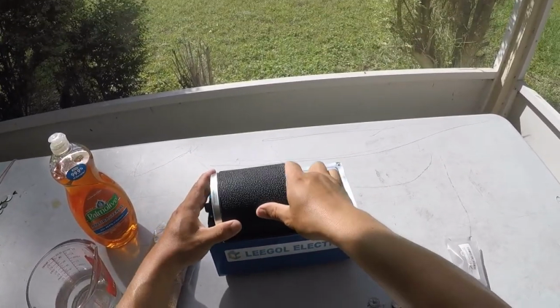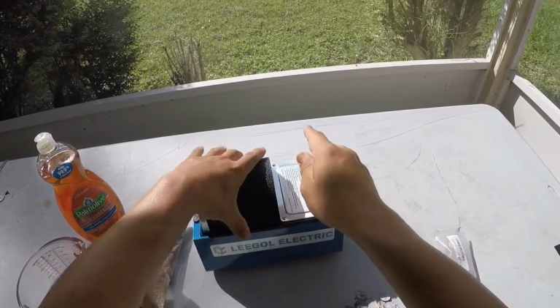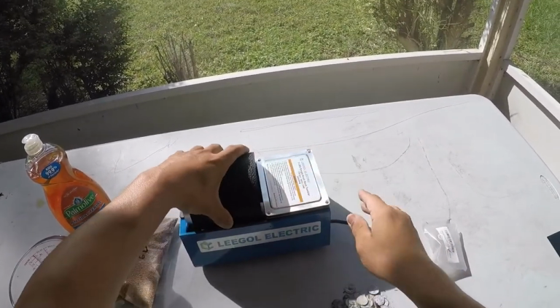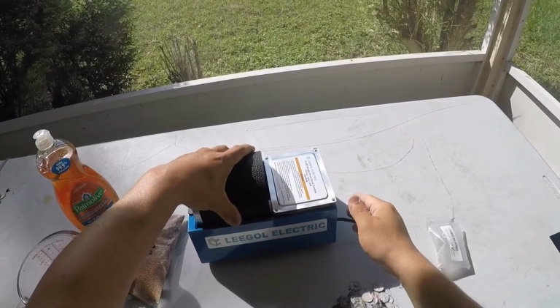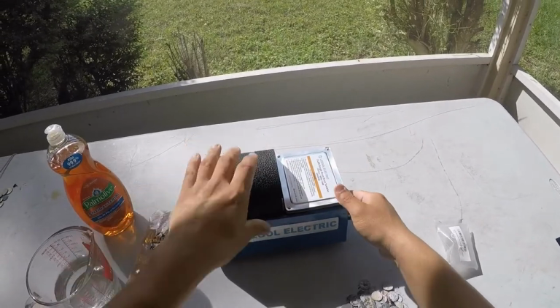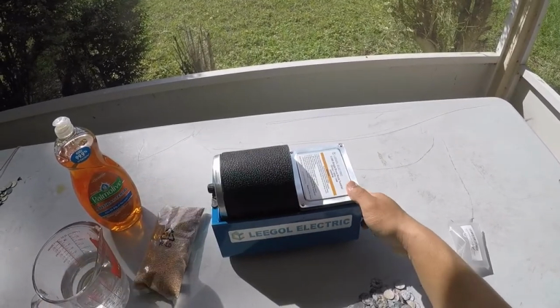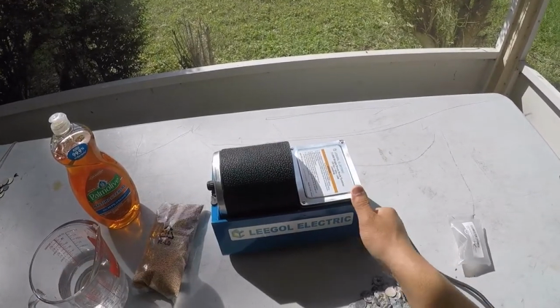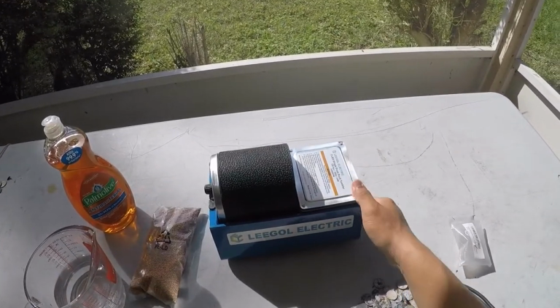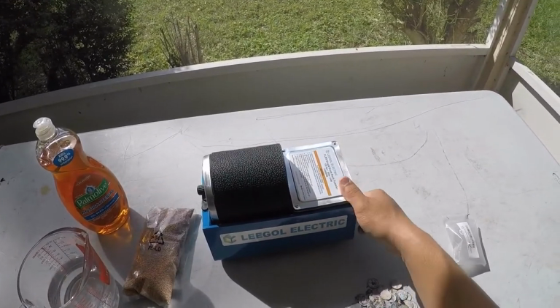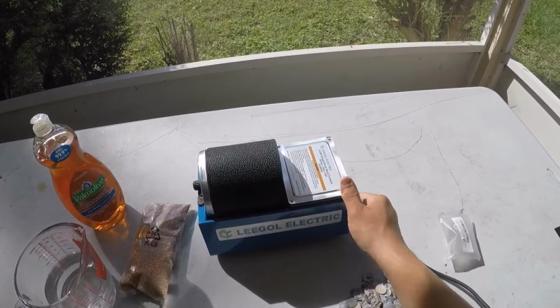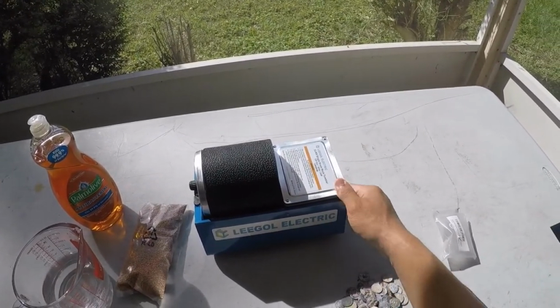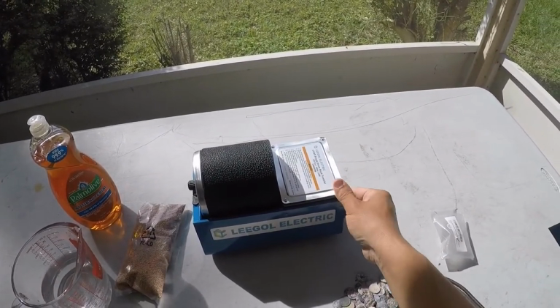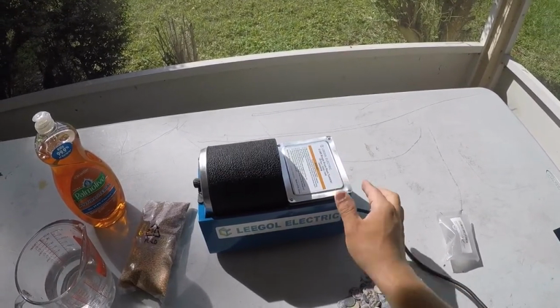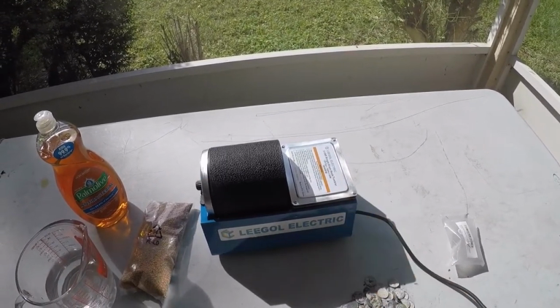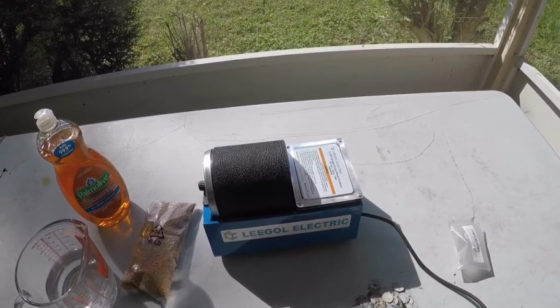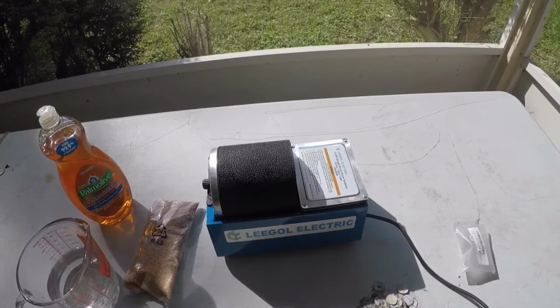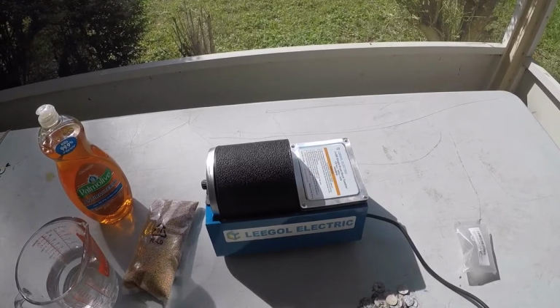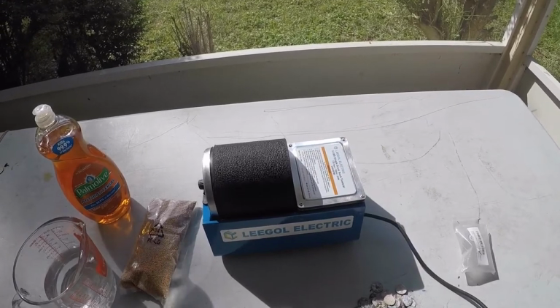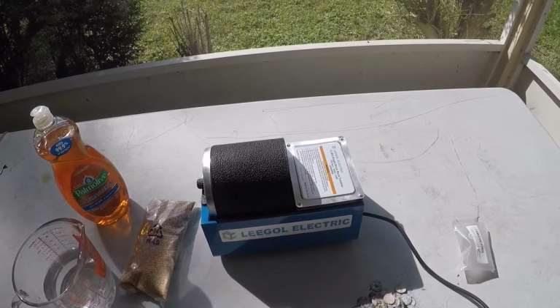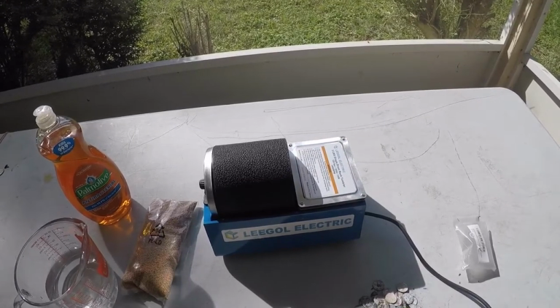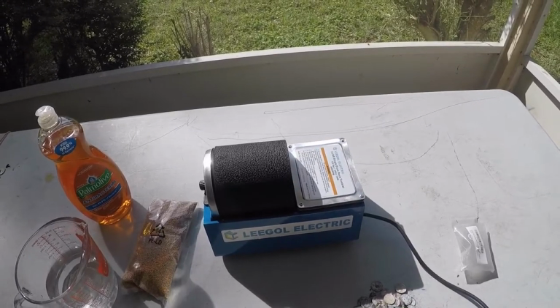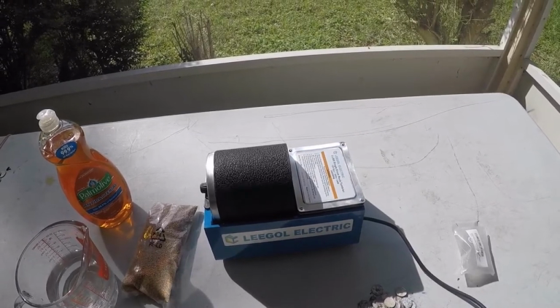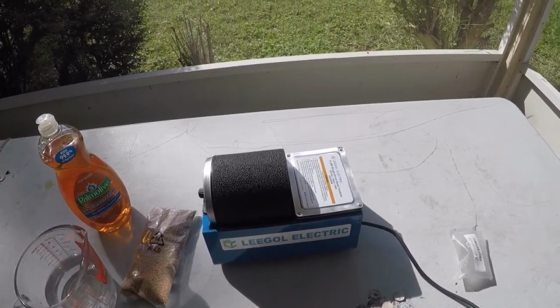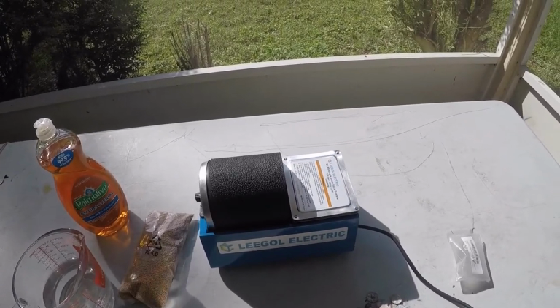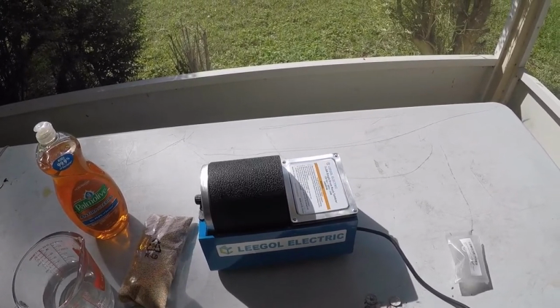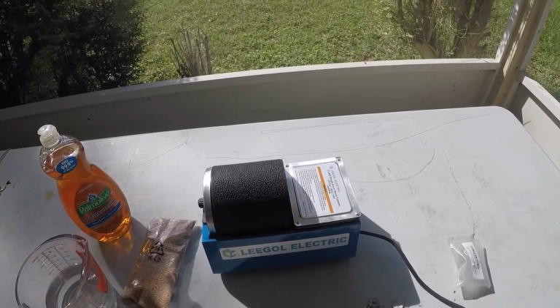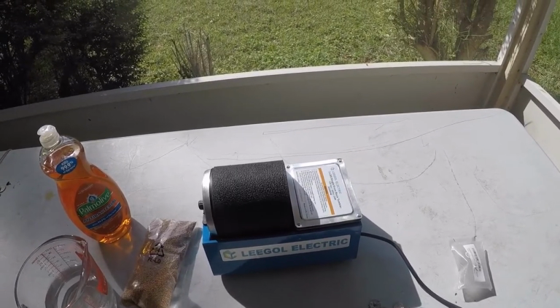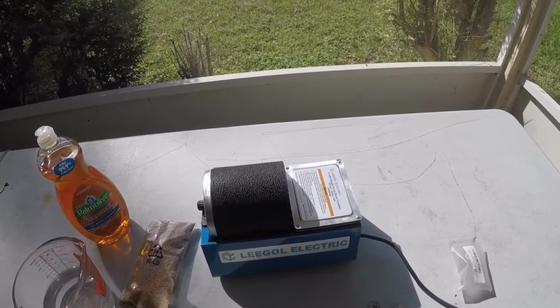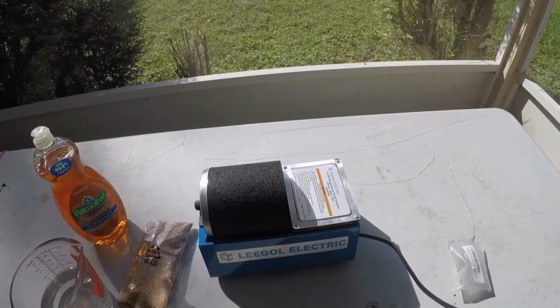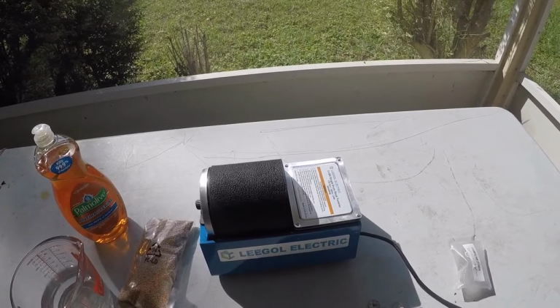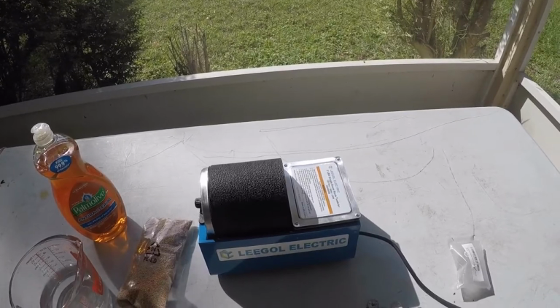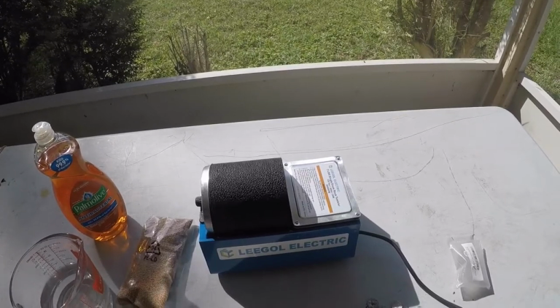Alright, let's do this — see what happens. We'll come back after a couple of hours and see if it cleaned up these coins any.